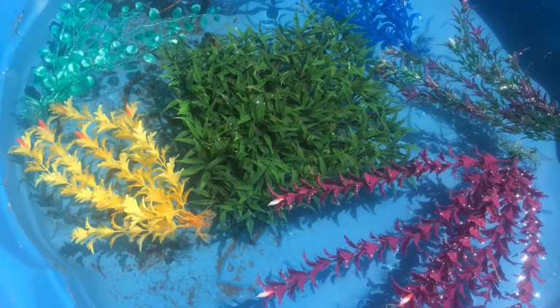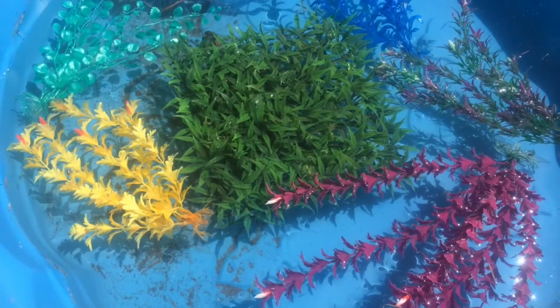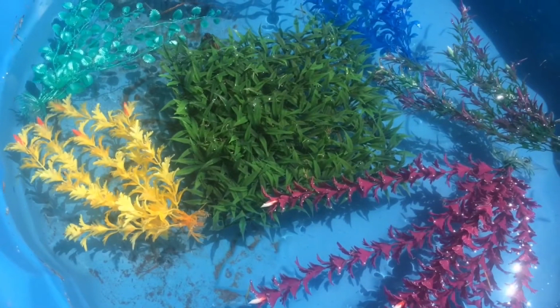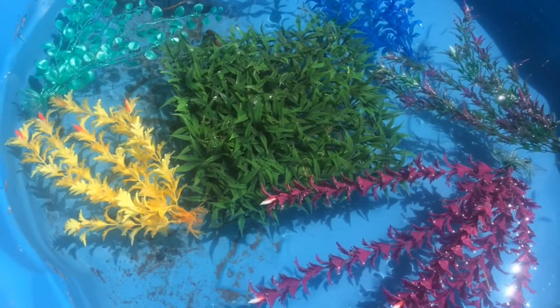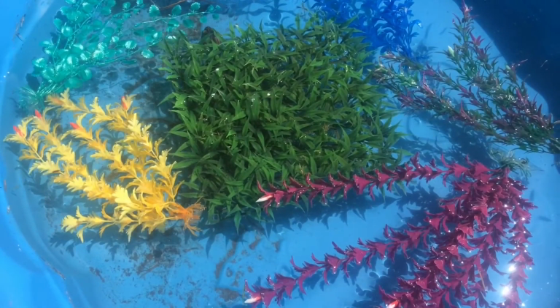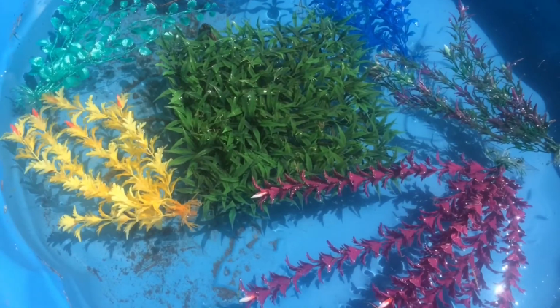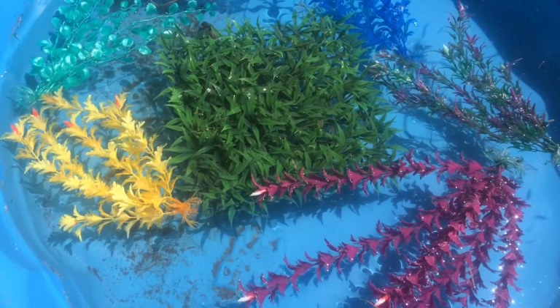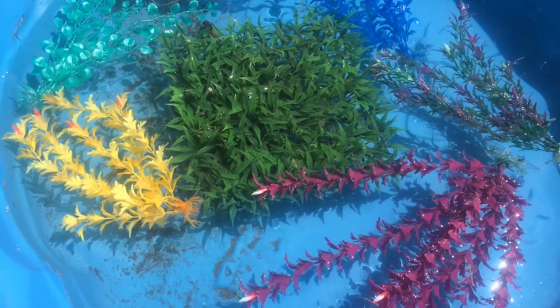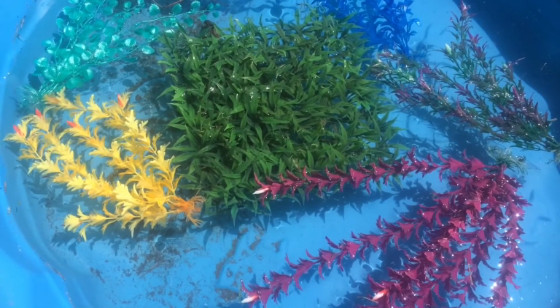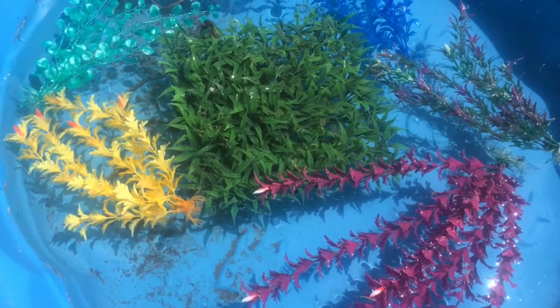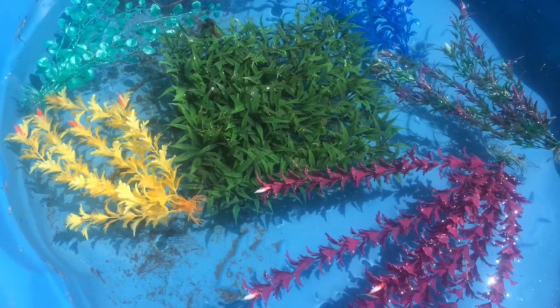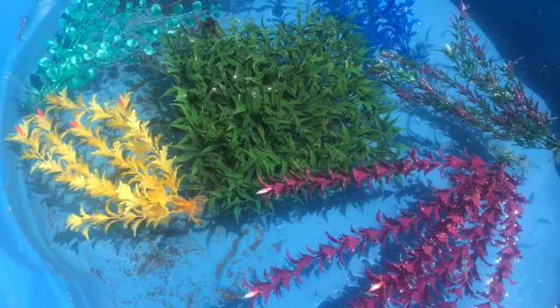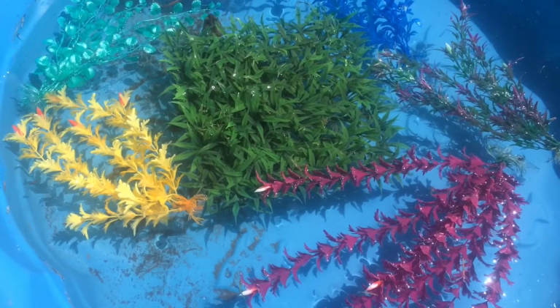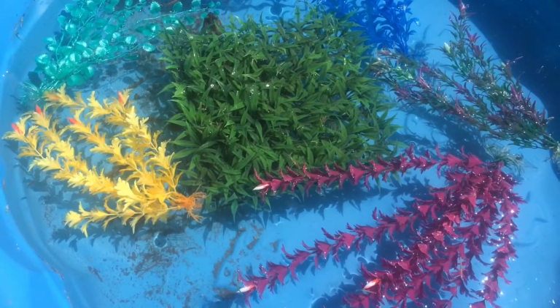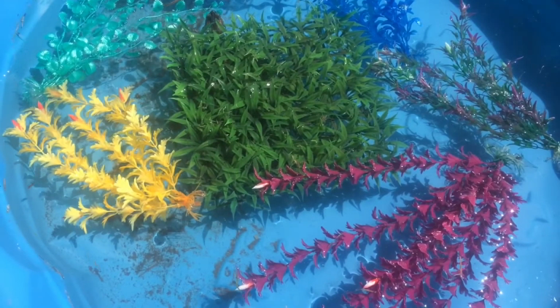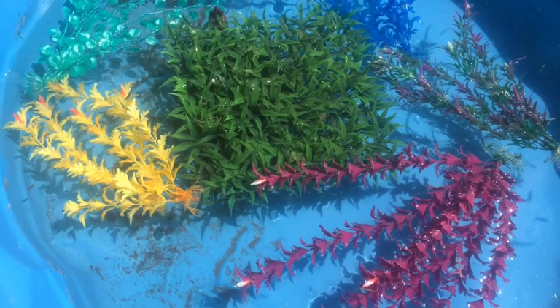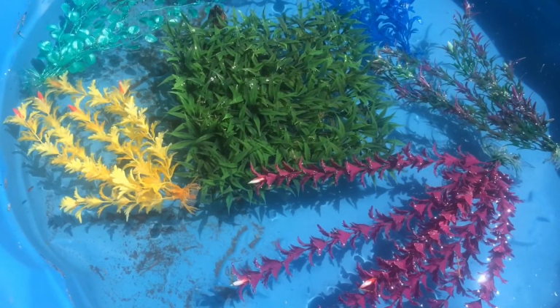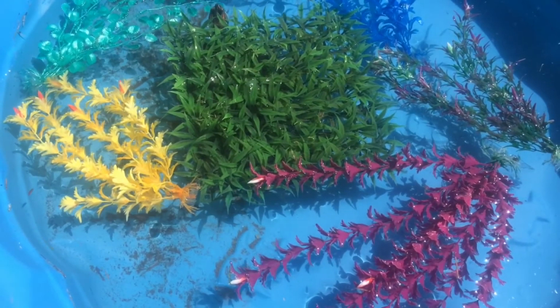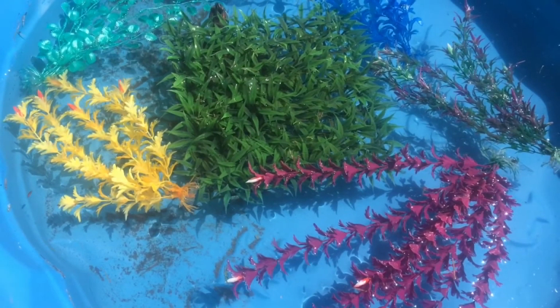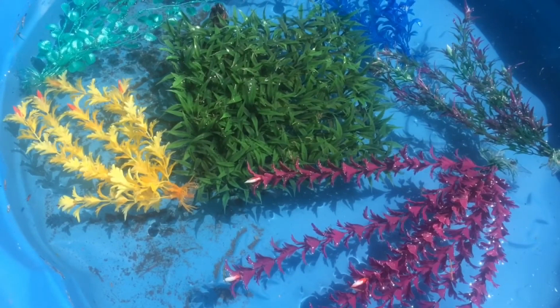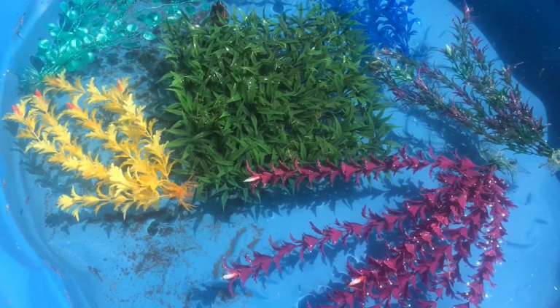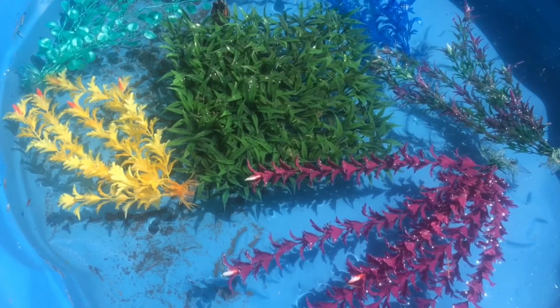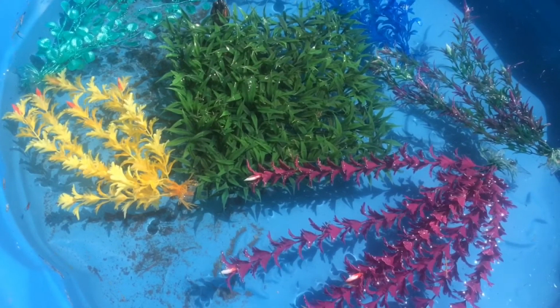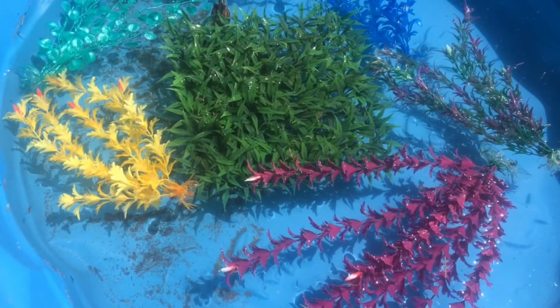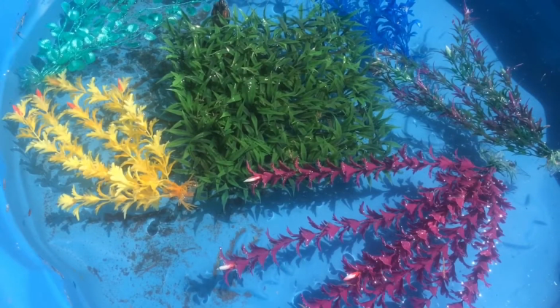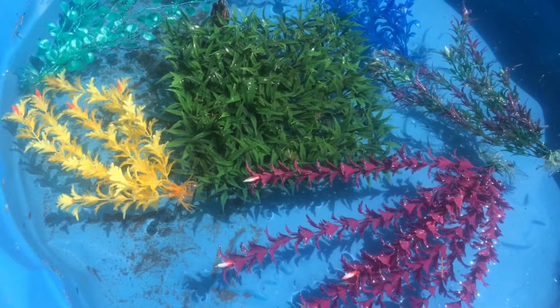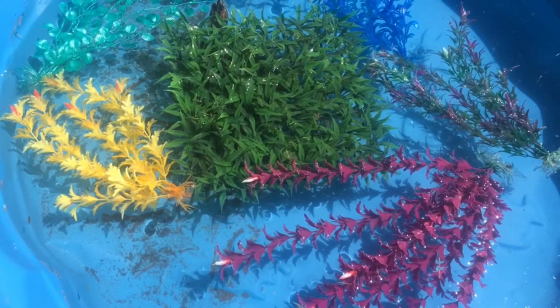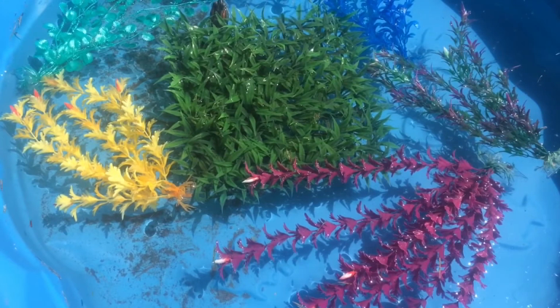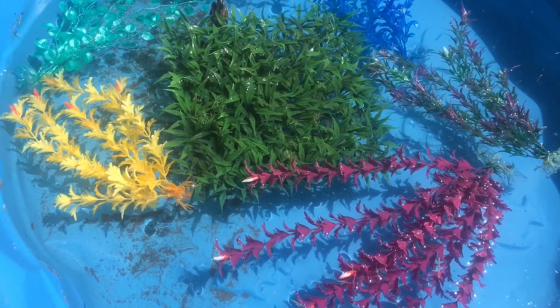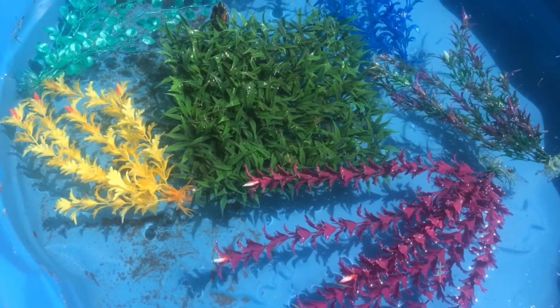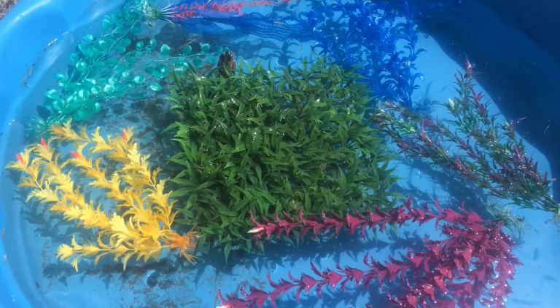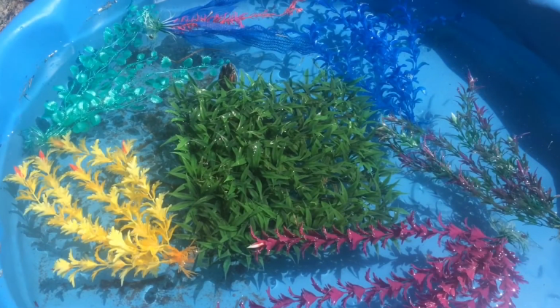Hi kids! Today, we are going to learn how to count with sea animals. Are you guys ready? Okay, let's start!